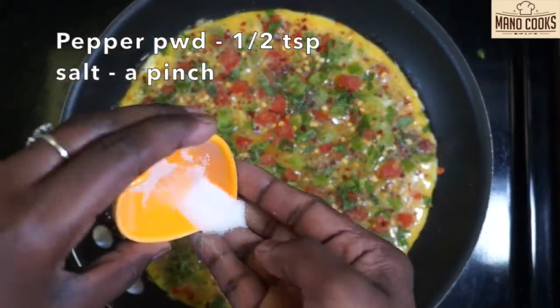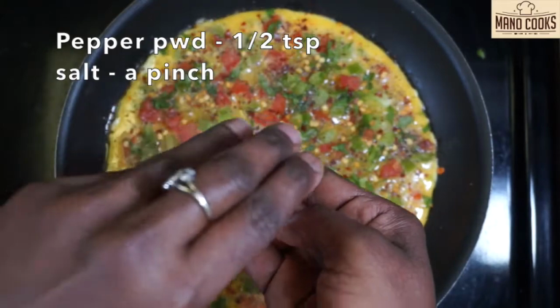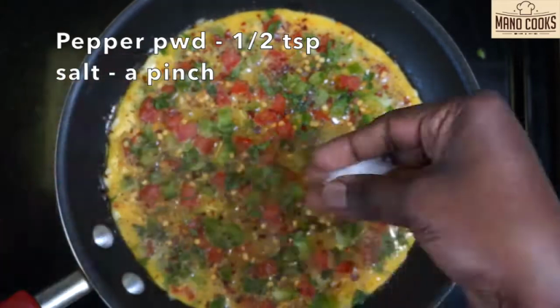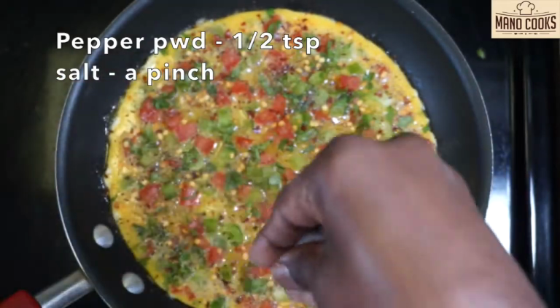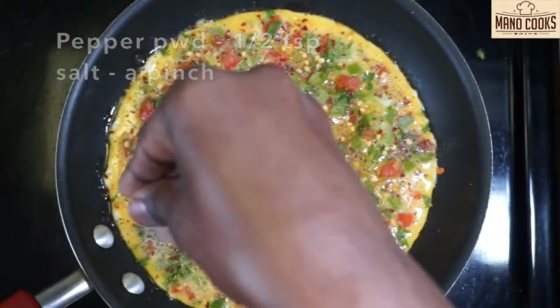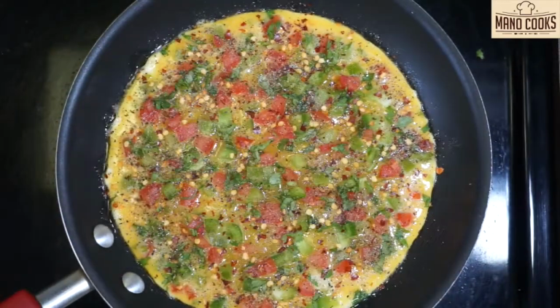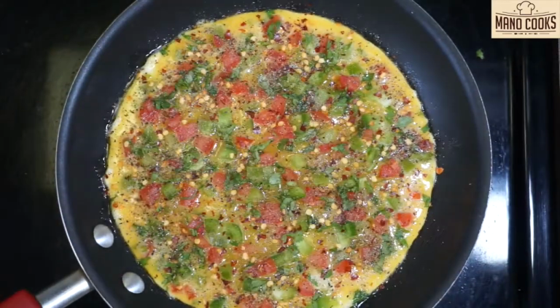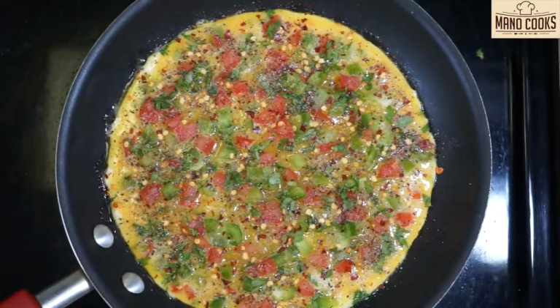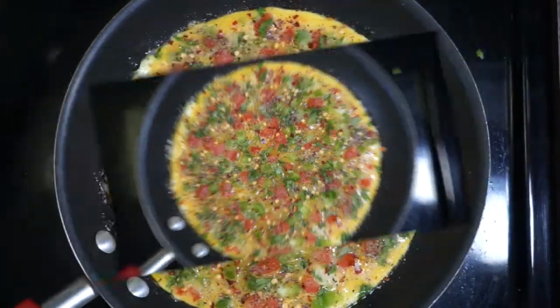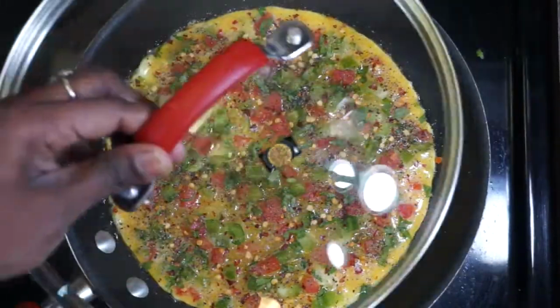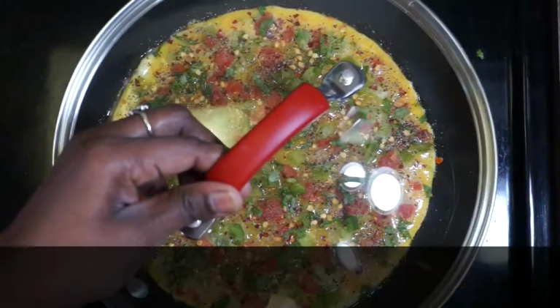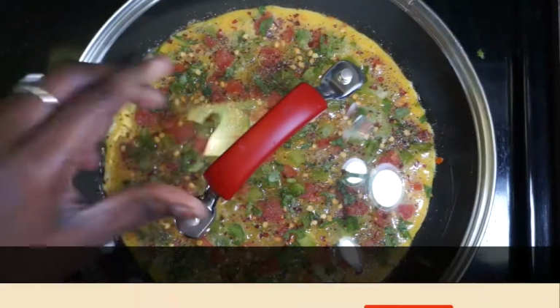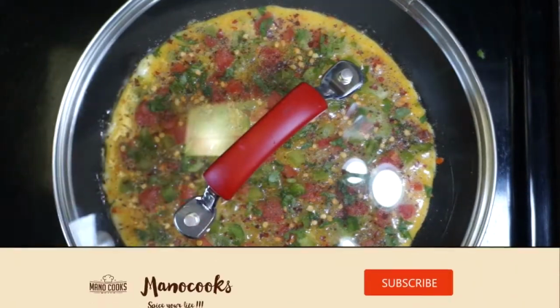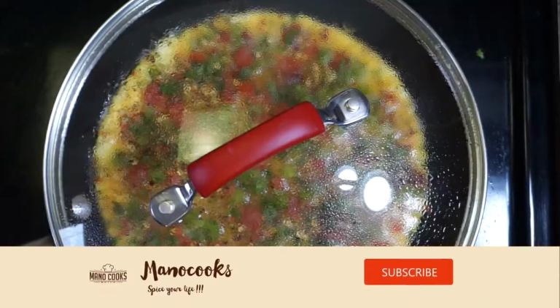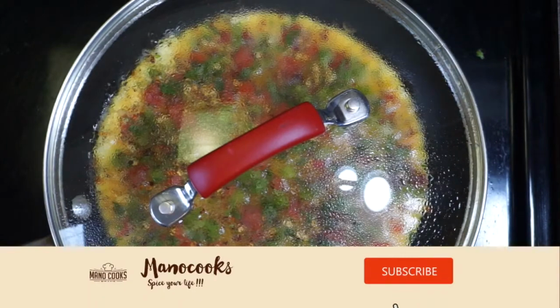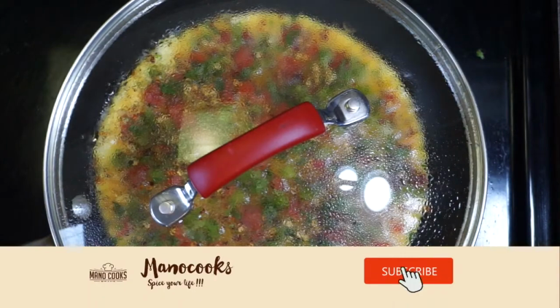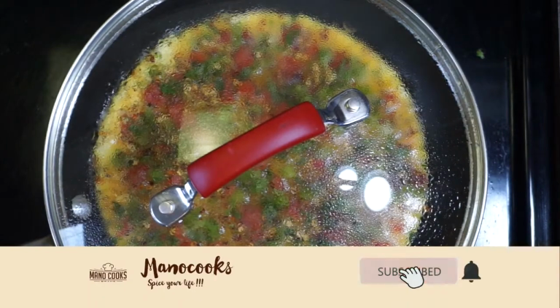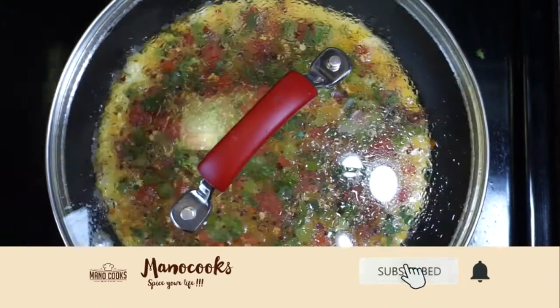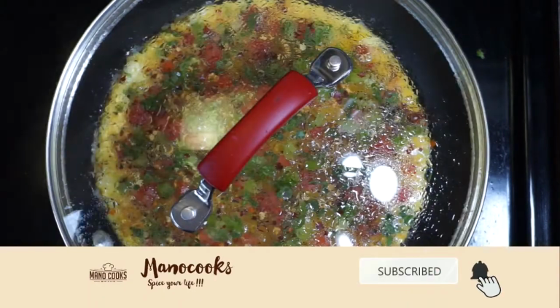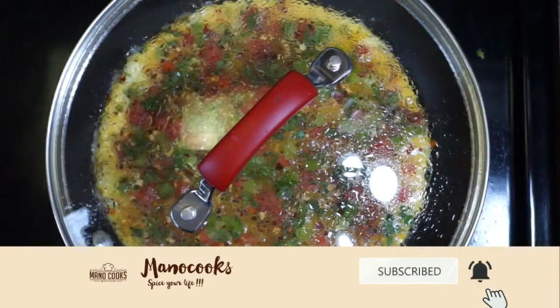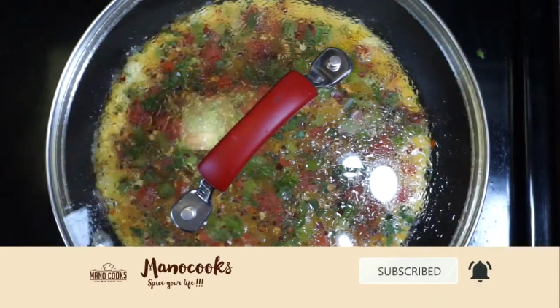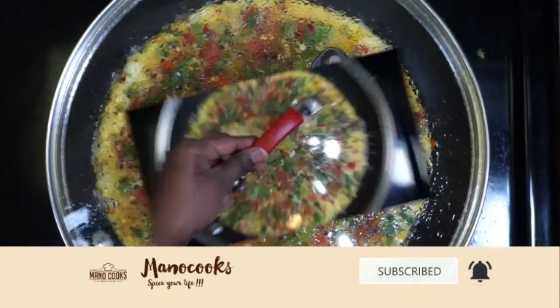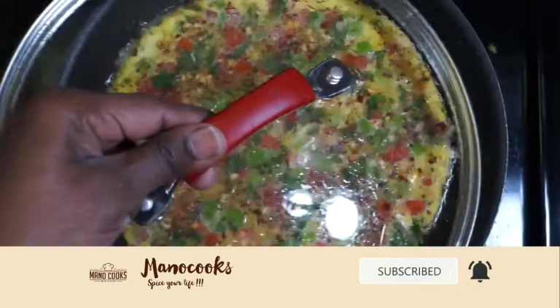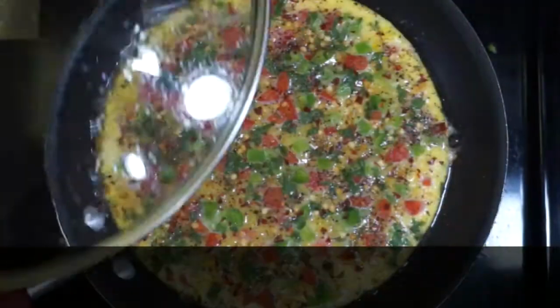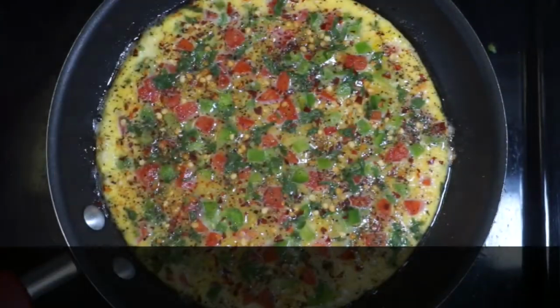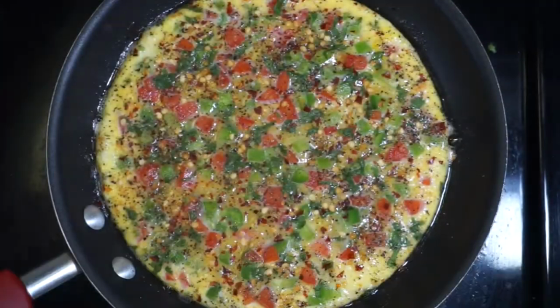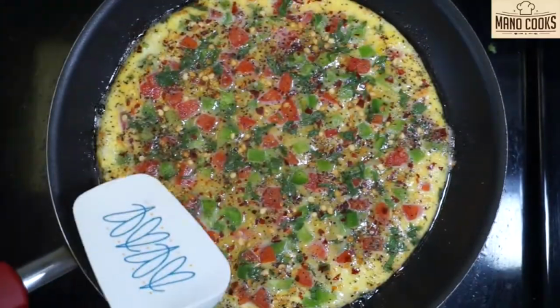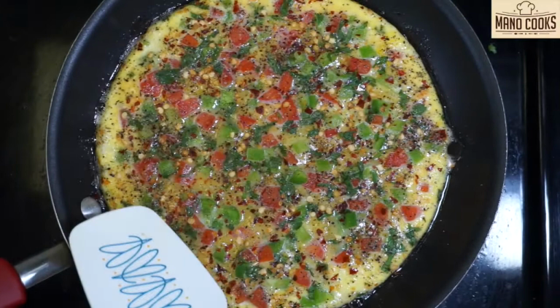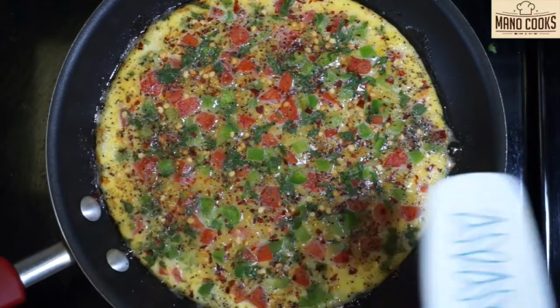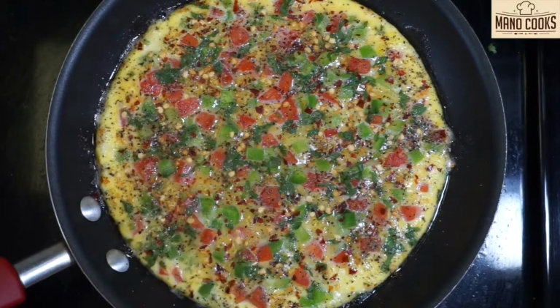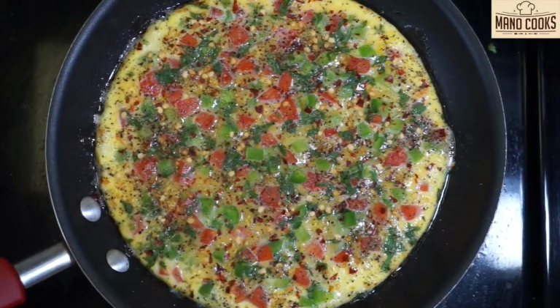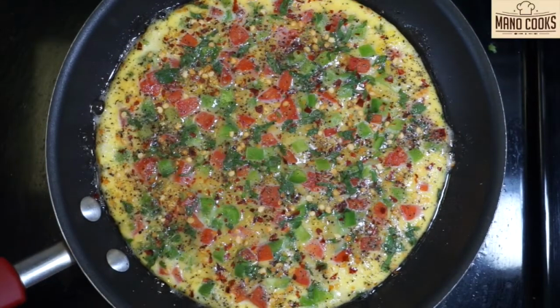Cover and allow this to cook on low flame until the egg mixture on top is no longer liquid. Open the lid to check — as you can see, the egg is perfectly cooked all the way through and is no longer liquid.